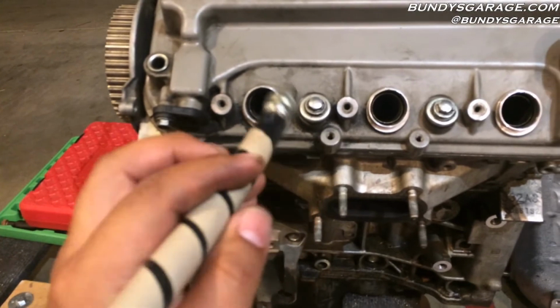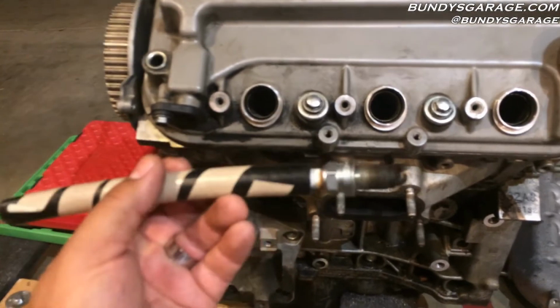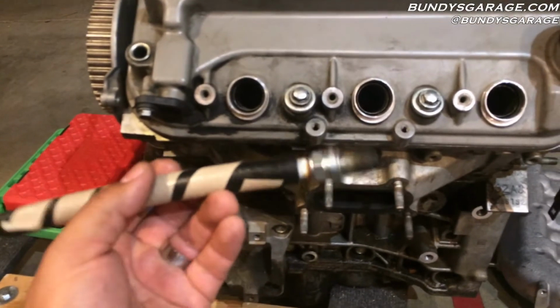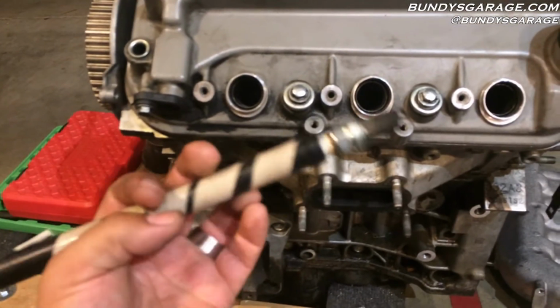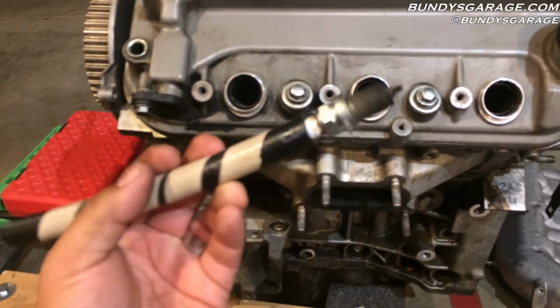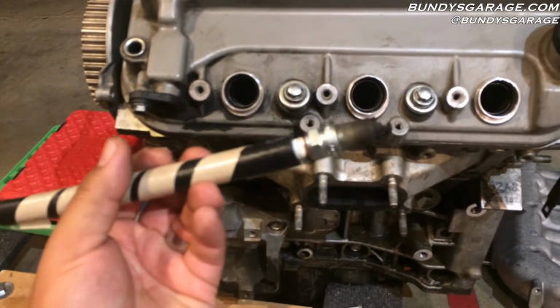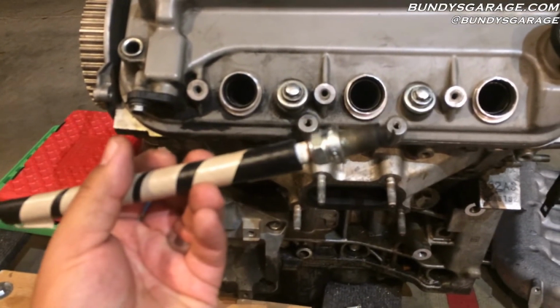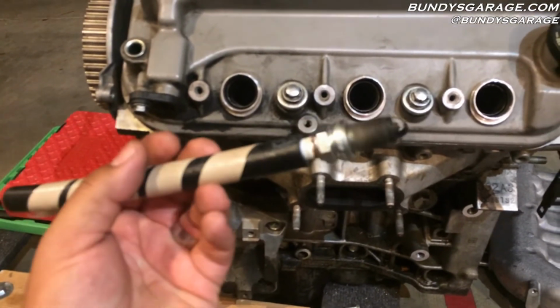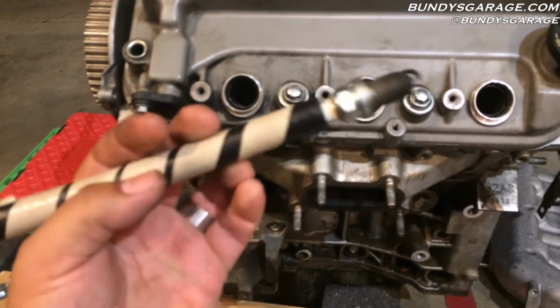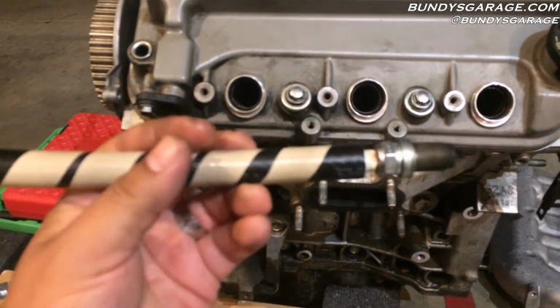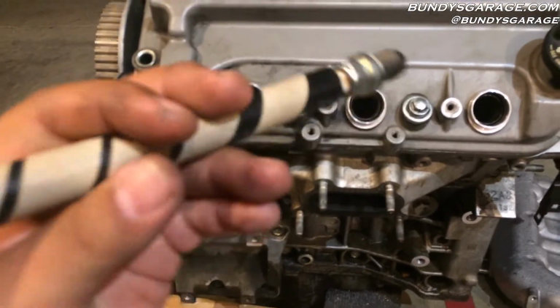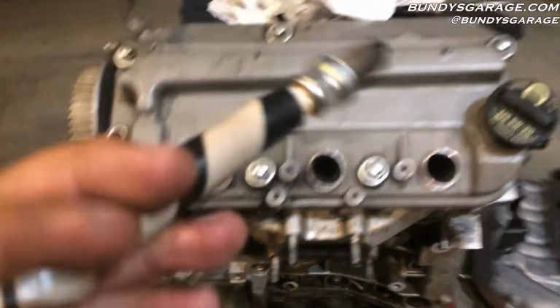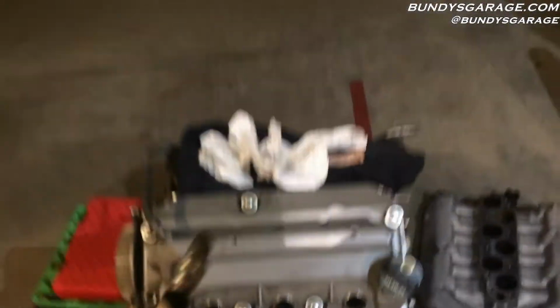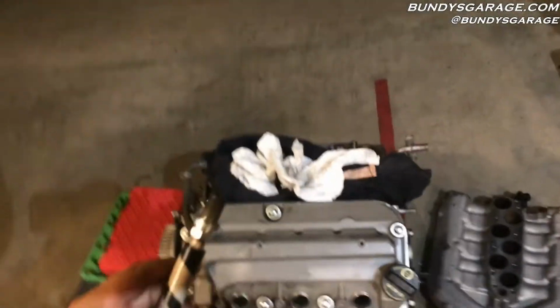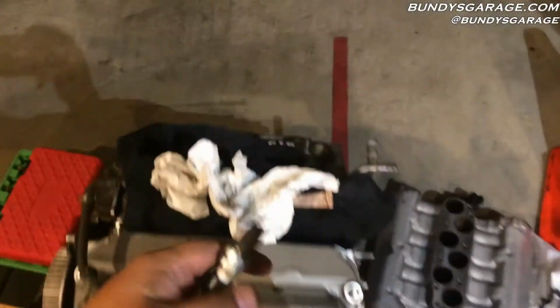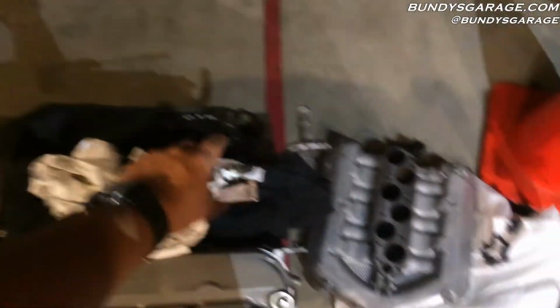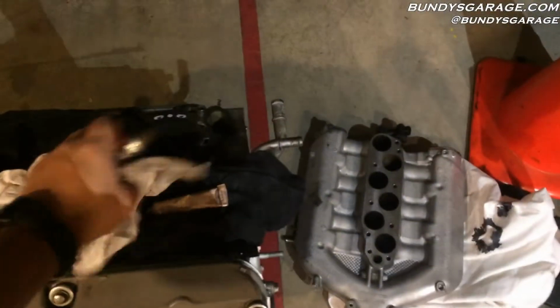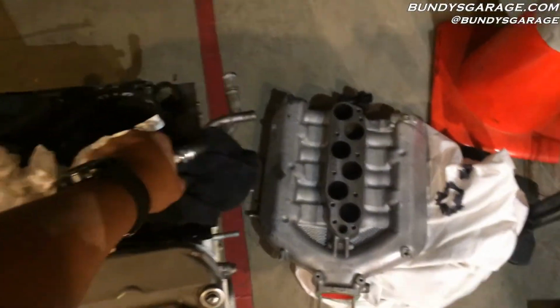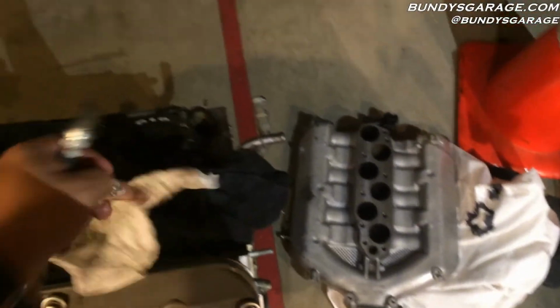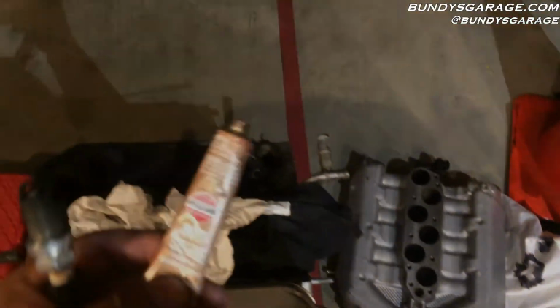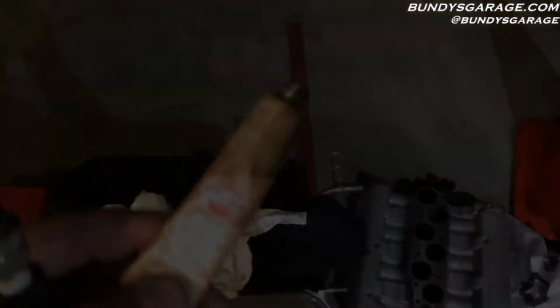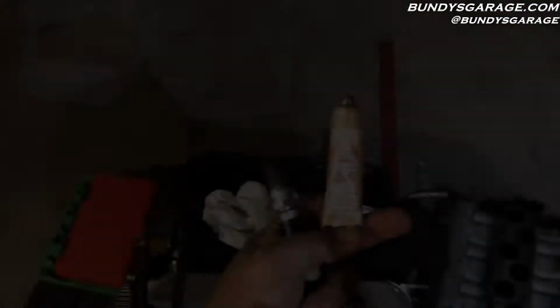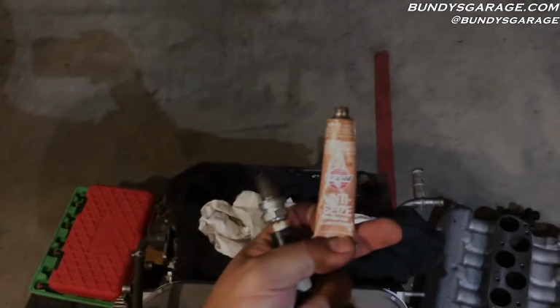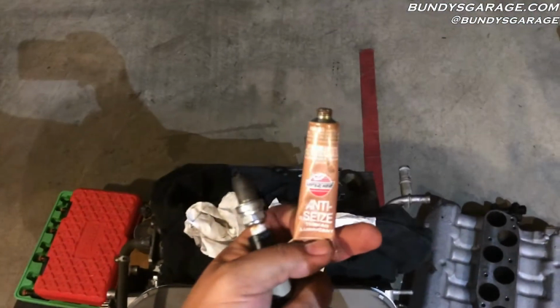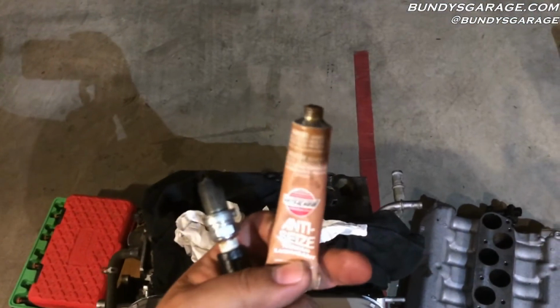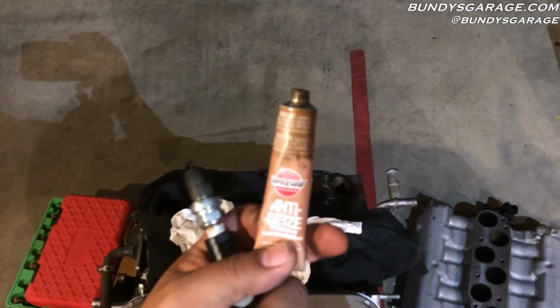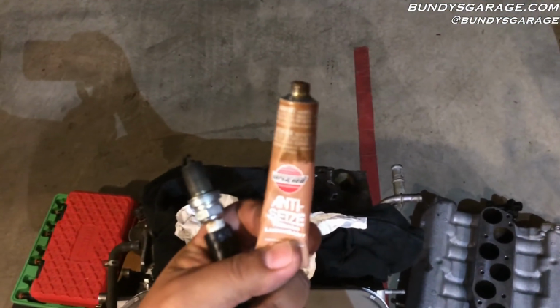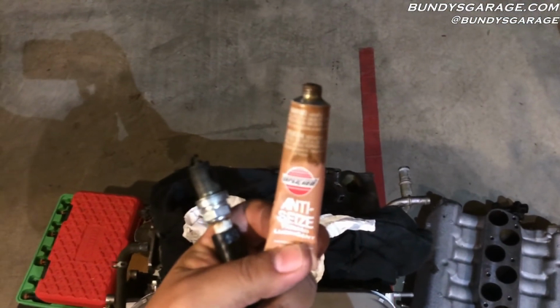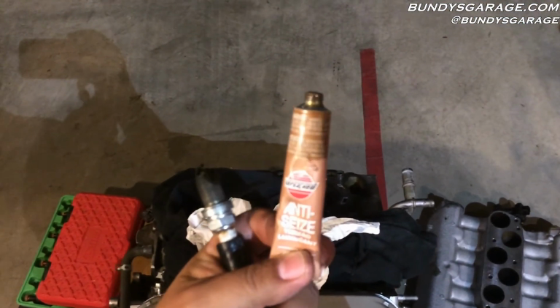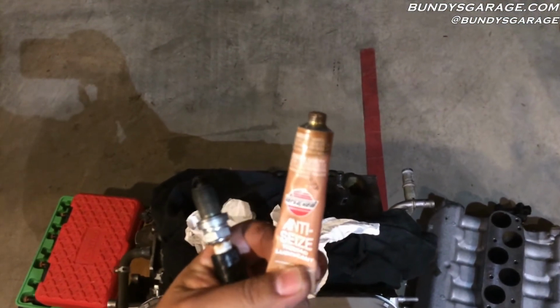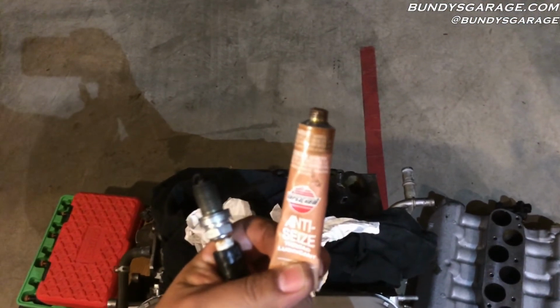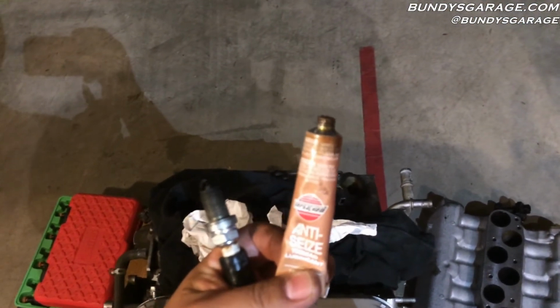You don't want to start spark plugs with any air tools or pneumatic tools. But before you do that, go ahead and cover the threads in some anti-seize. Always coat the threads of your spark plugs with anti-seize before installing them.